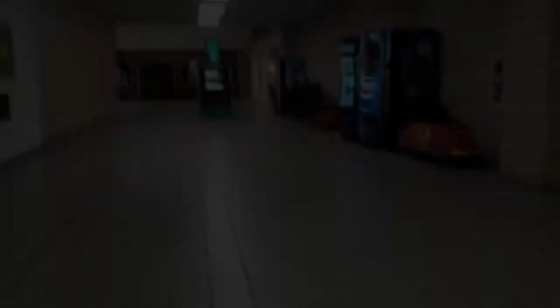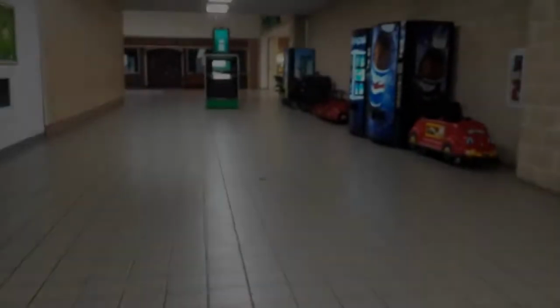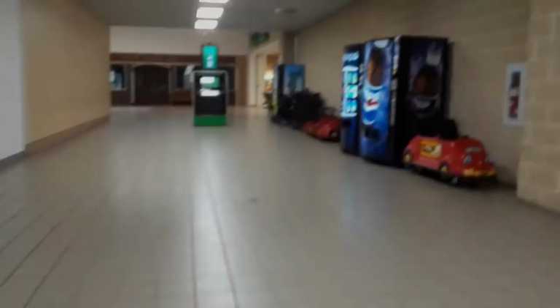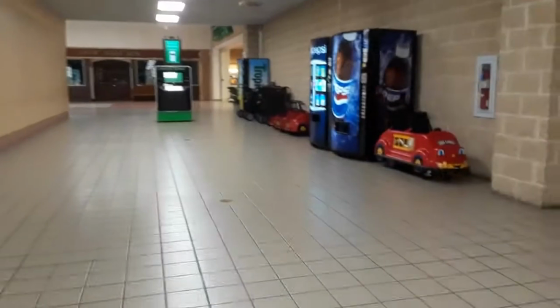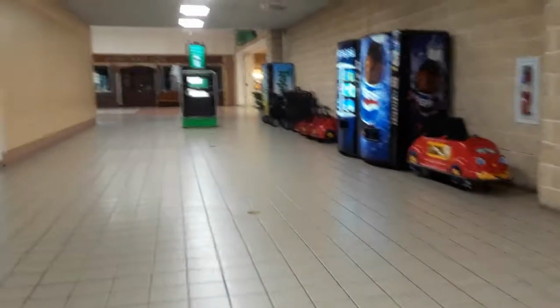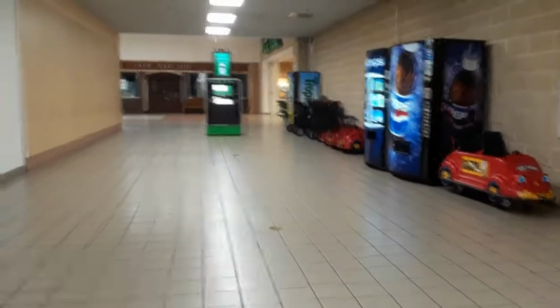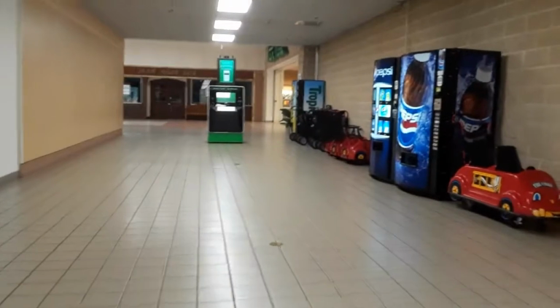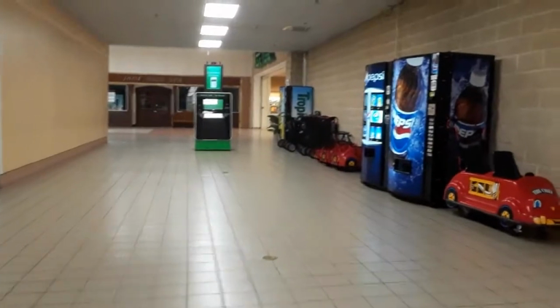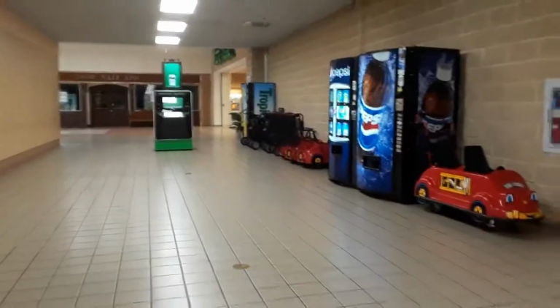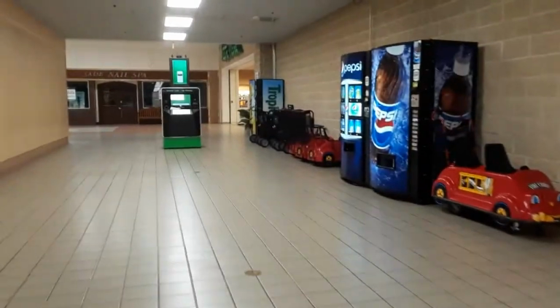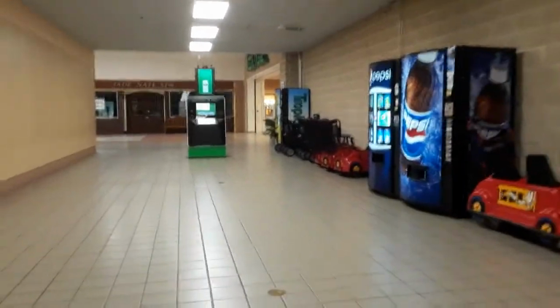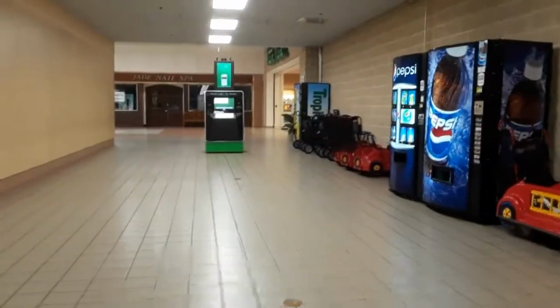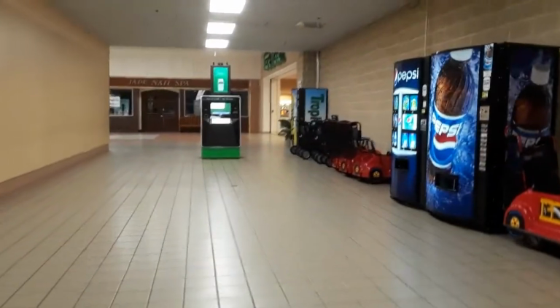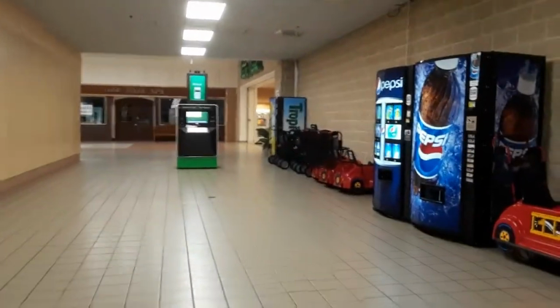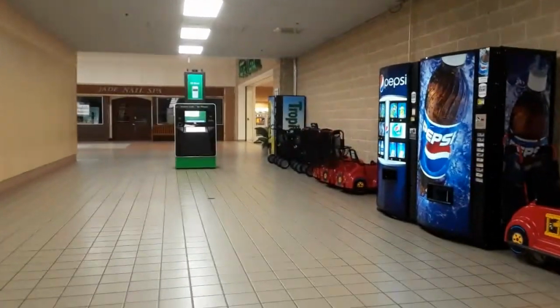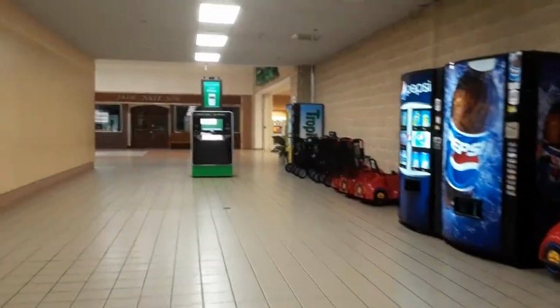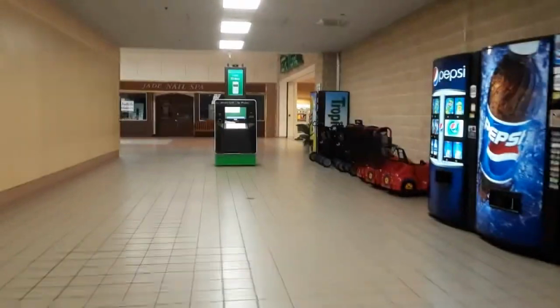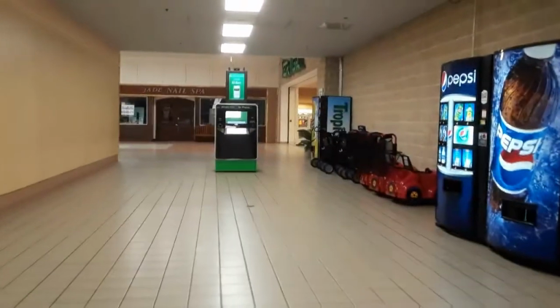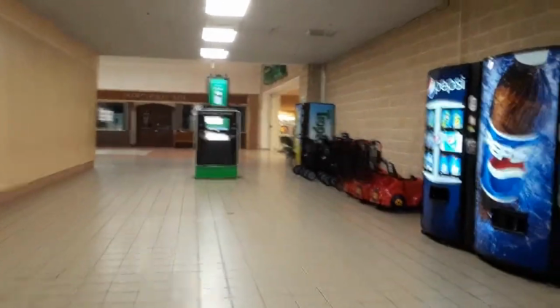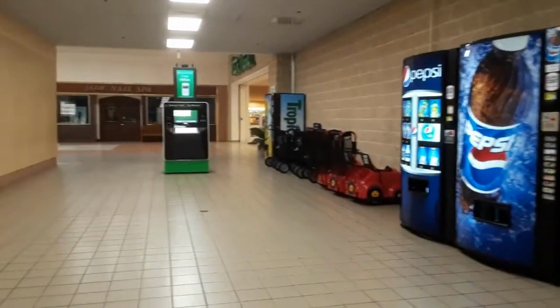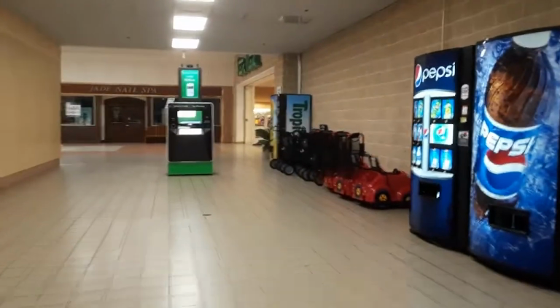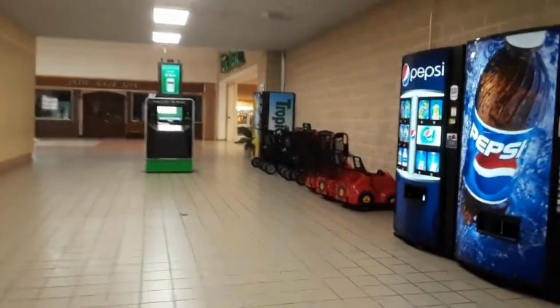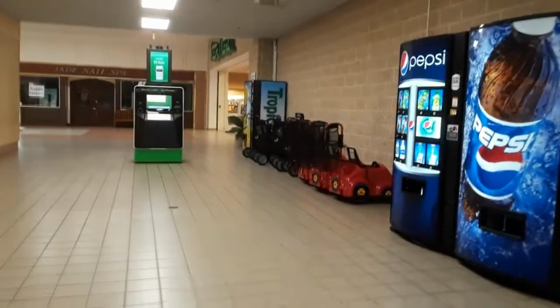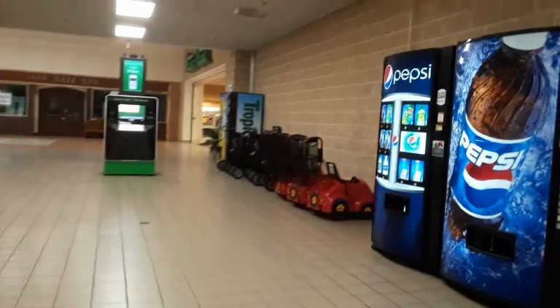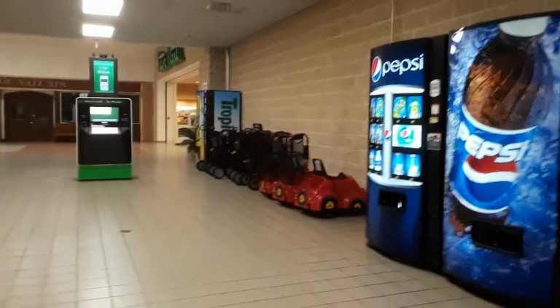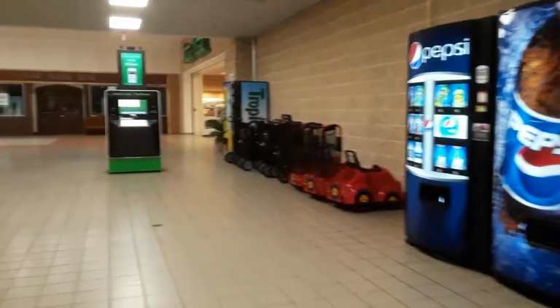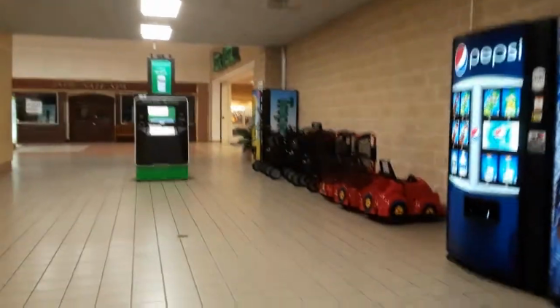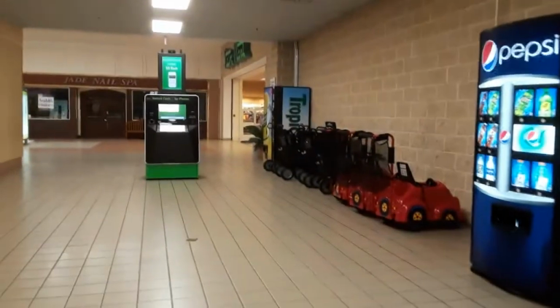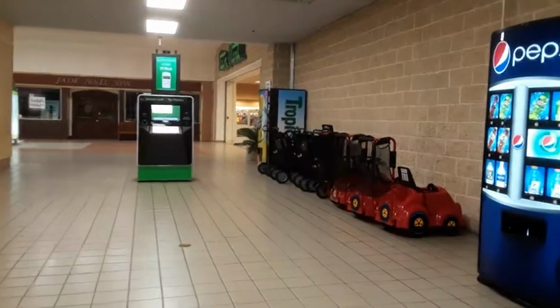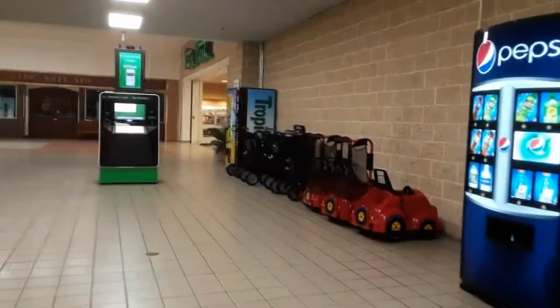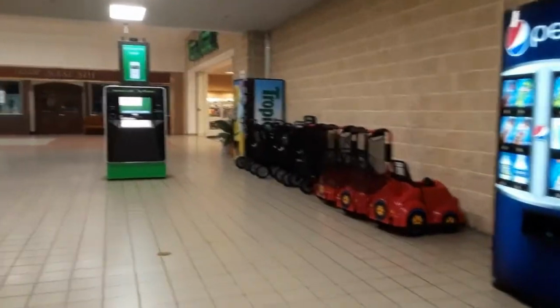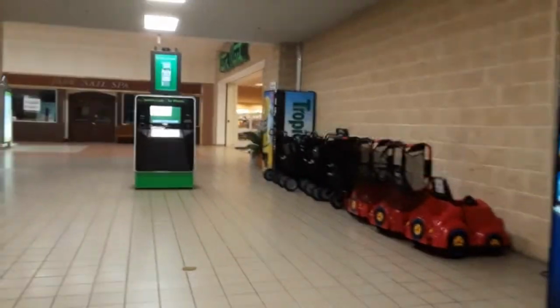South Mall opened in 1975 and is said to have 55 stores, although inside I only counted 43 units, of which about 25% are vacant or undergoing transformation.